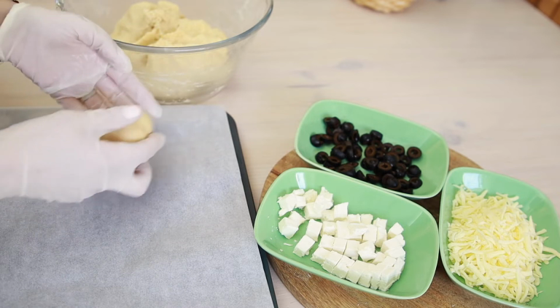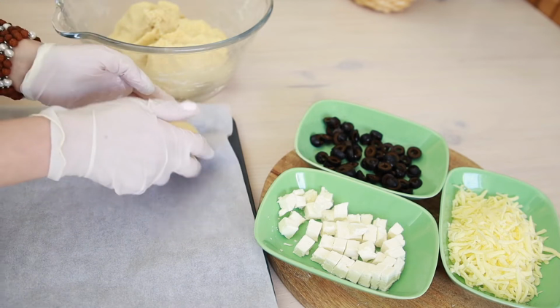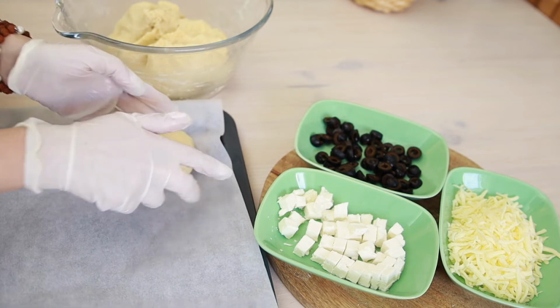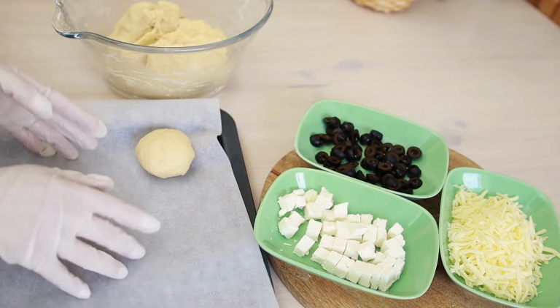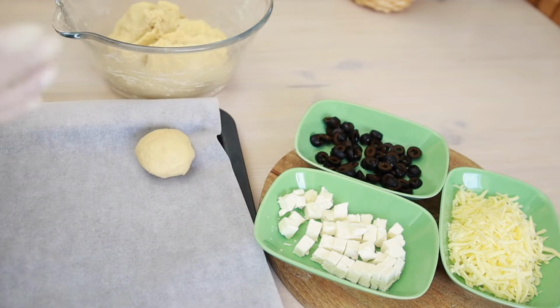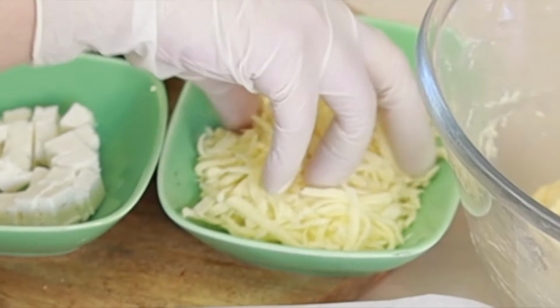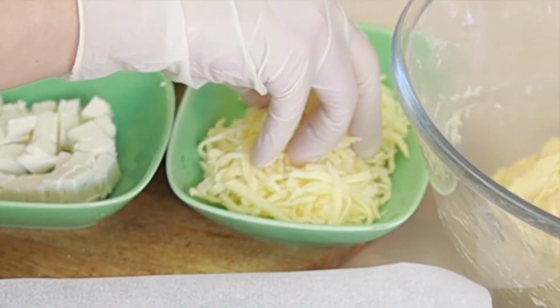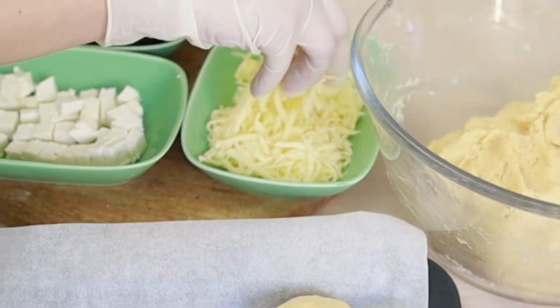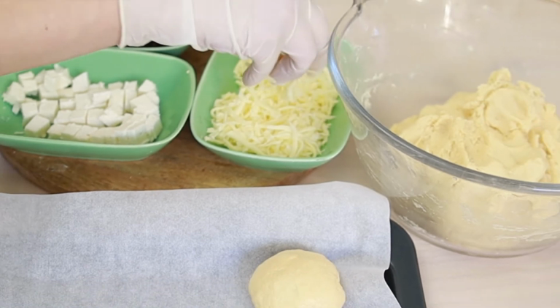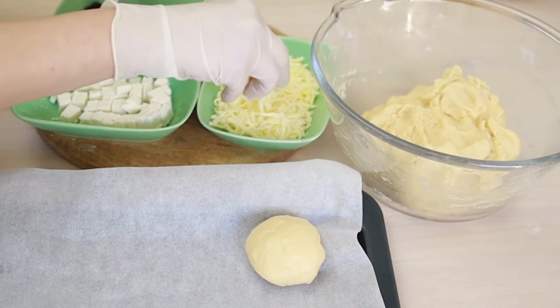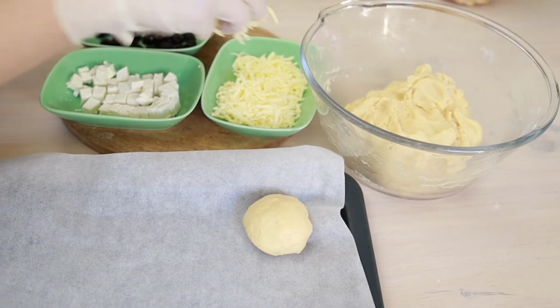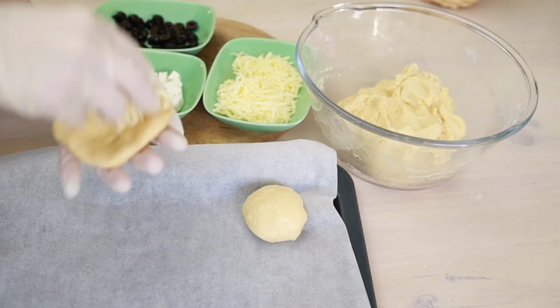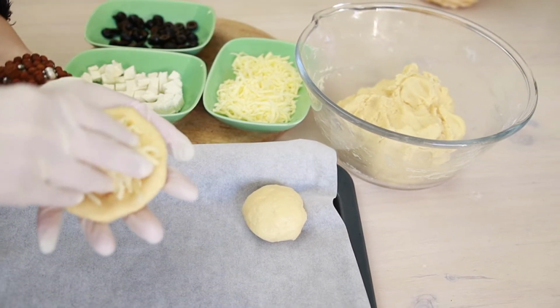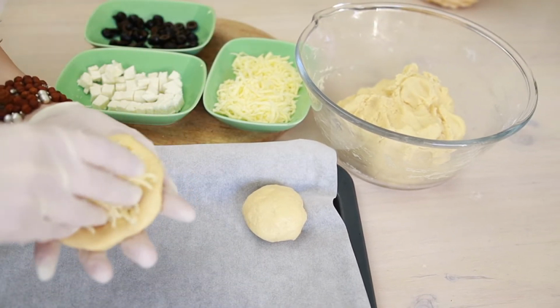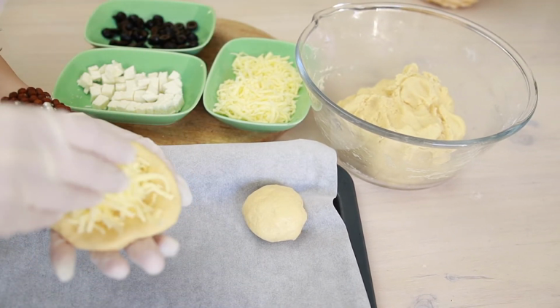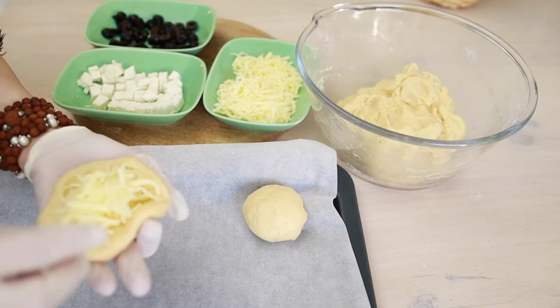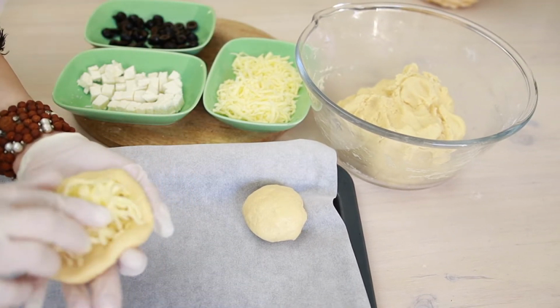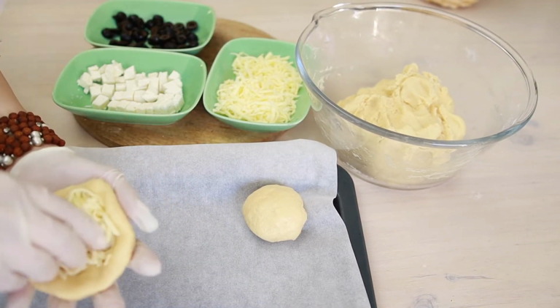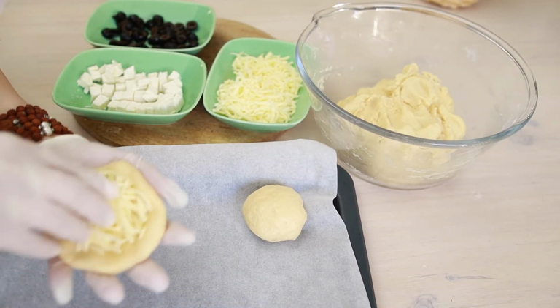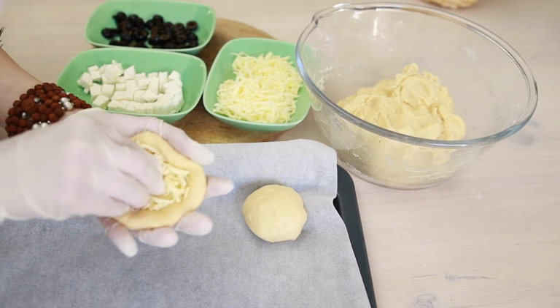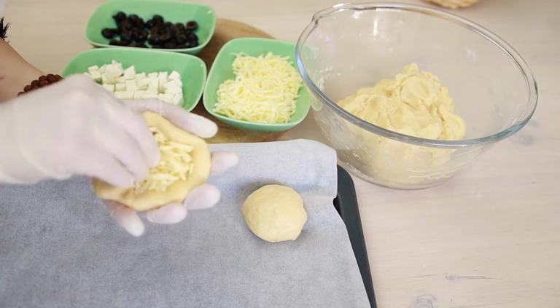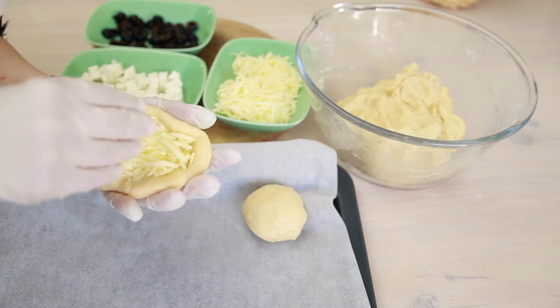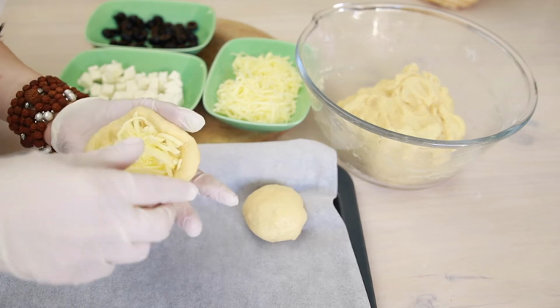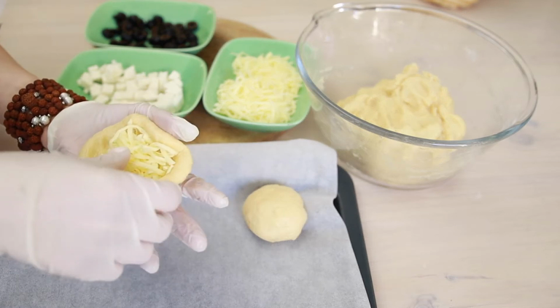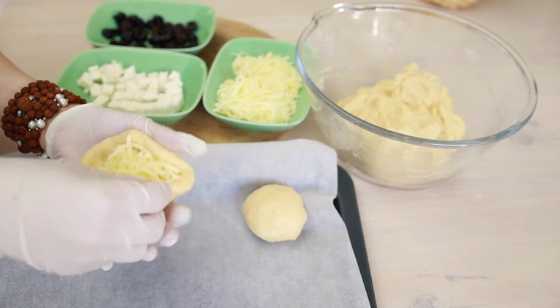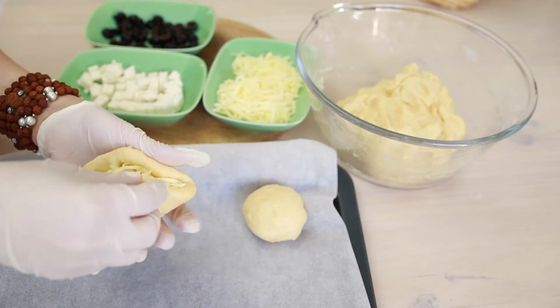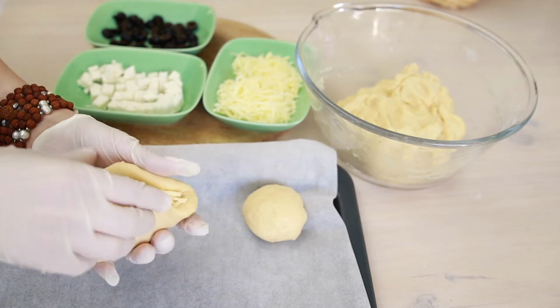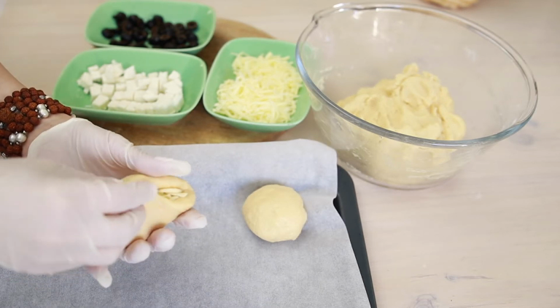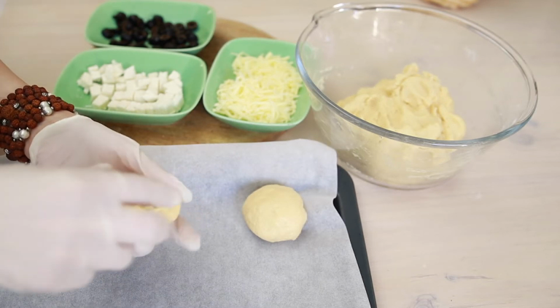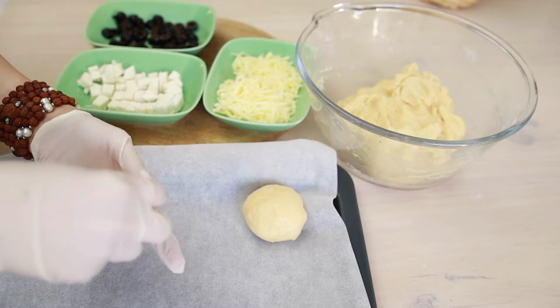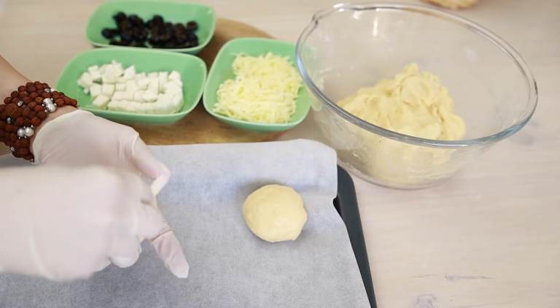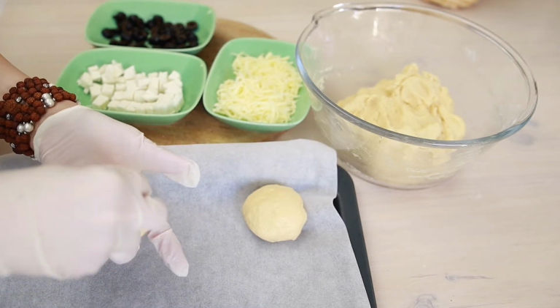Place it on the tray. I'm going to make this one with mozzarella cheese. Again, I'm pressing the filling in and connecting the dough together from the other sides.